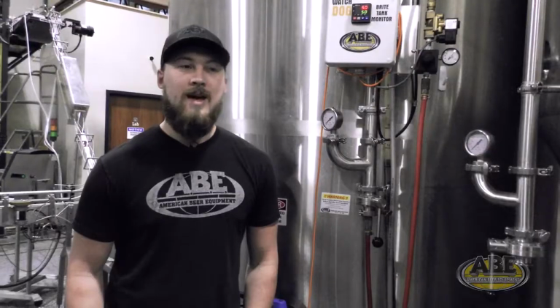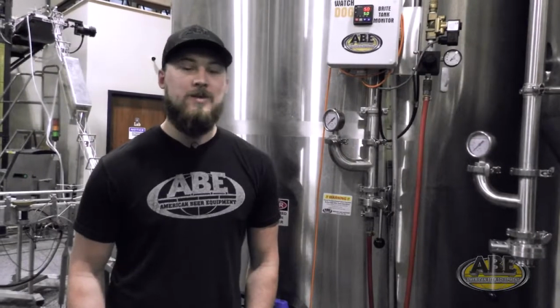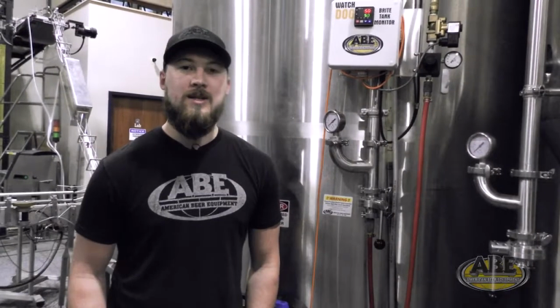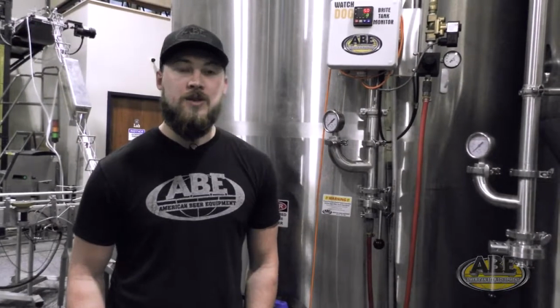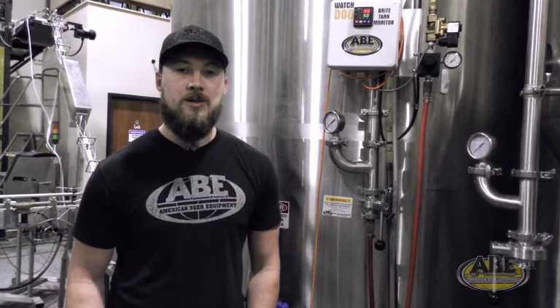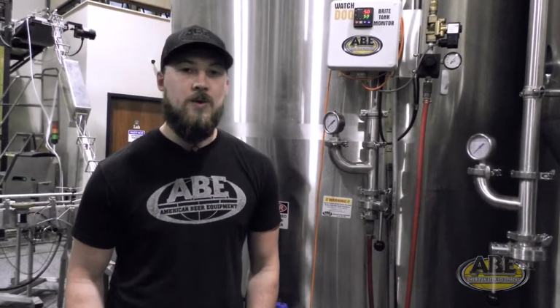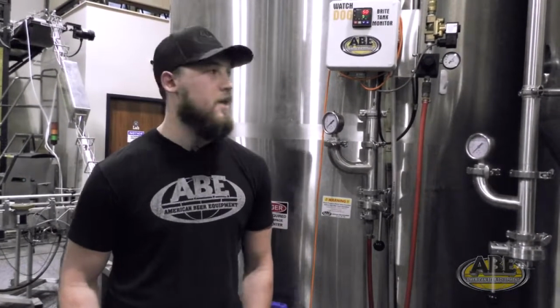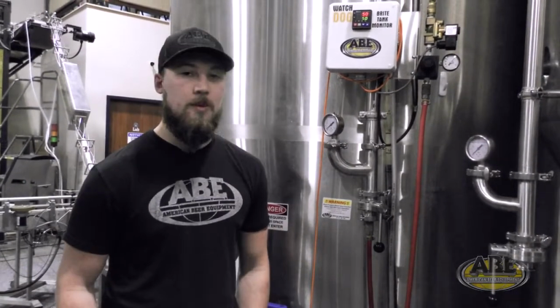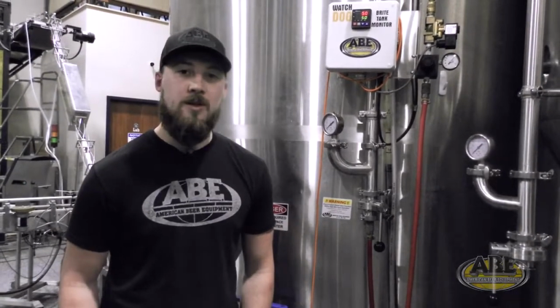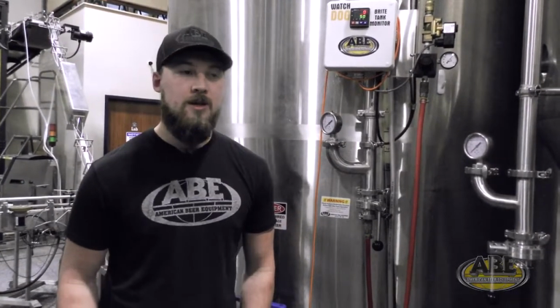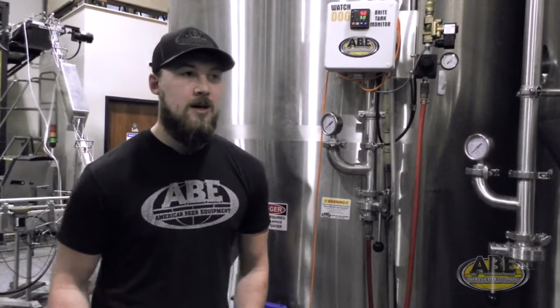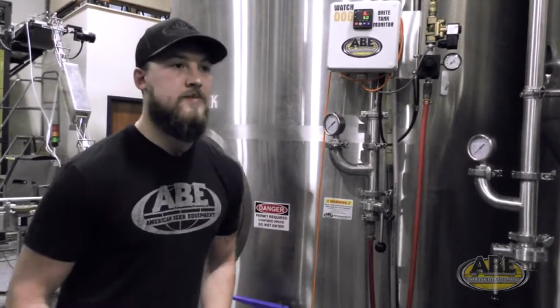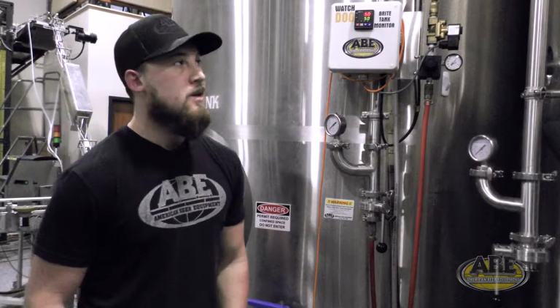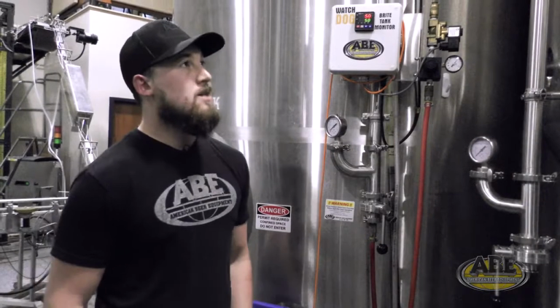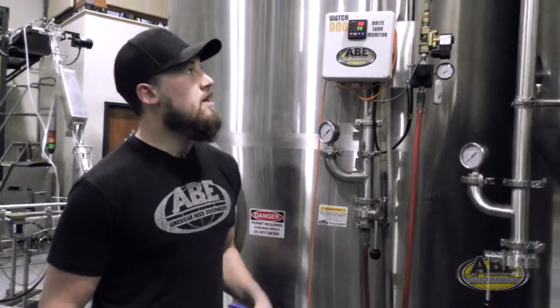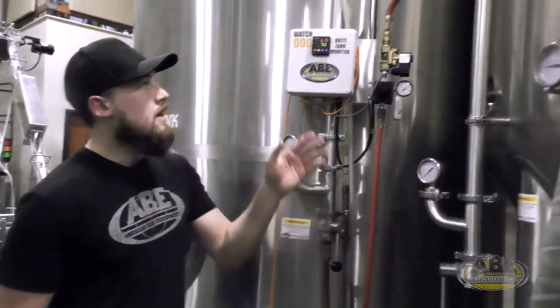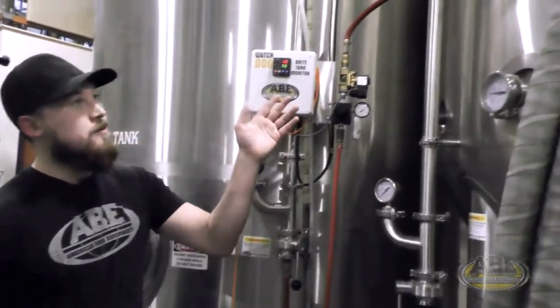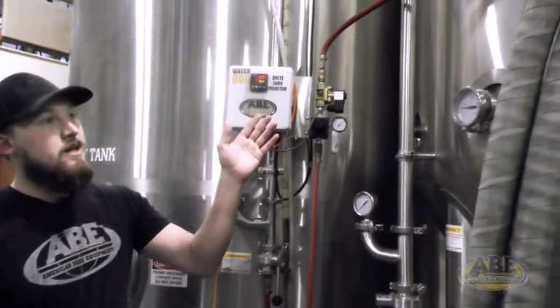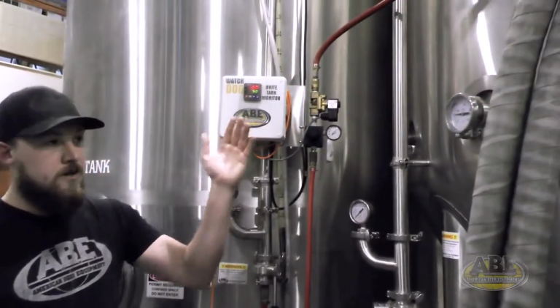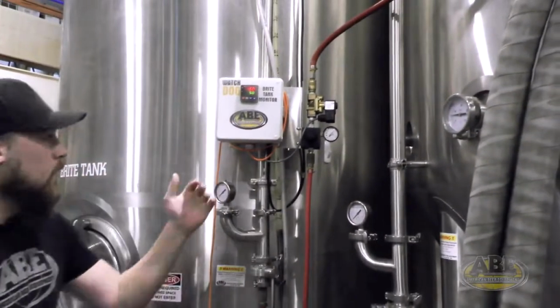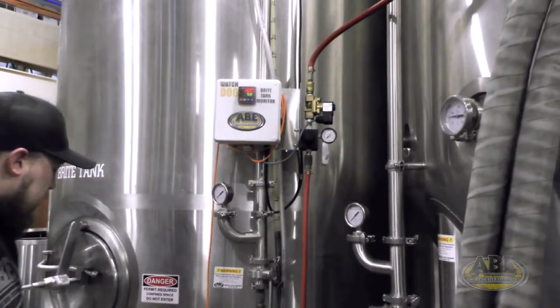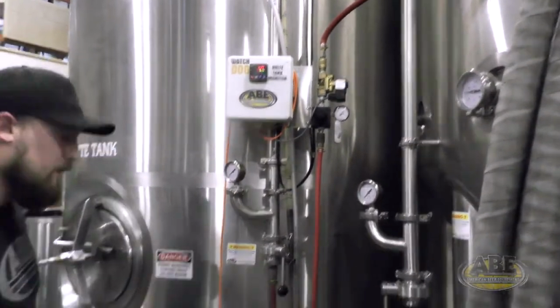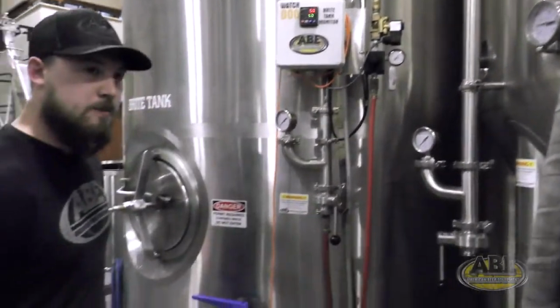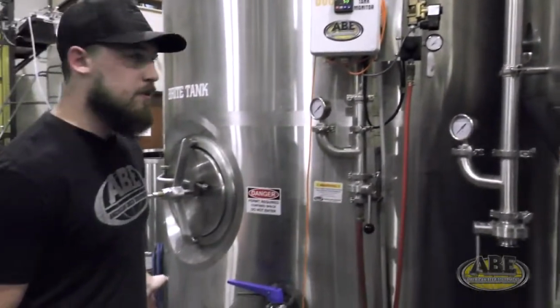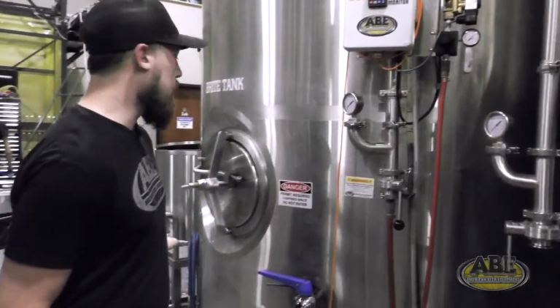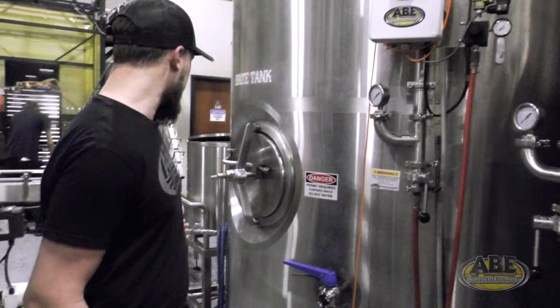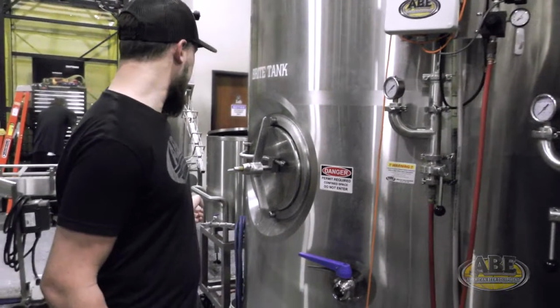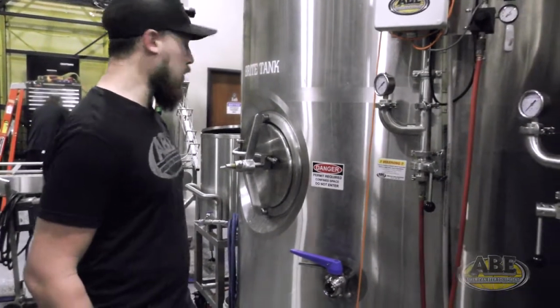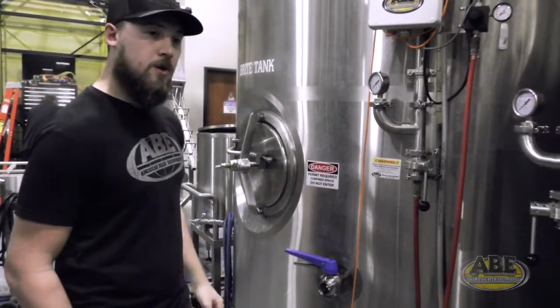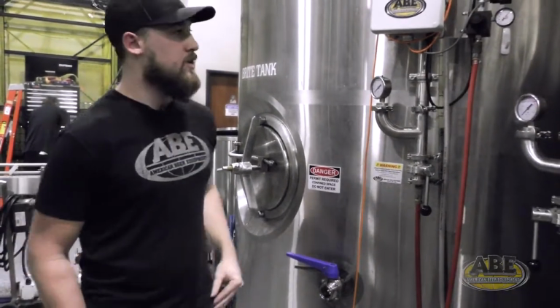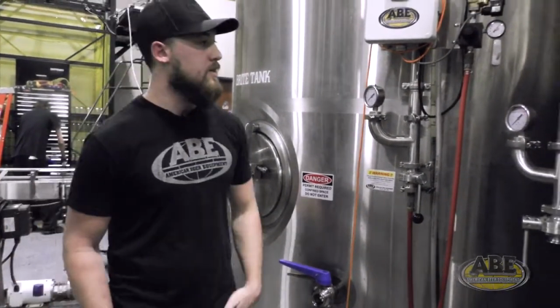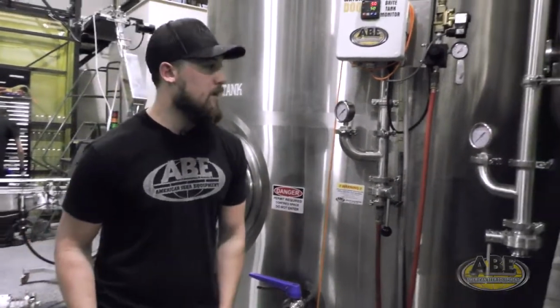Last but not least, with the watchdog, you'll also be able to carbonate with it. You can take the outfeed of your watchdog and hook it up to your carb stone, which is on the other side there.